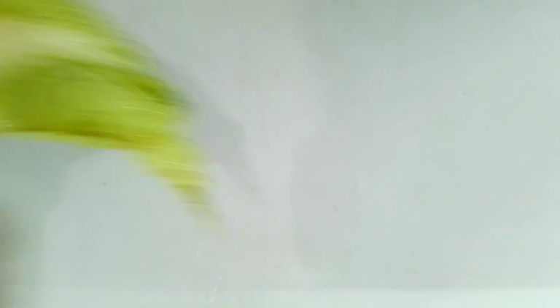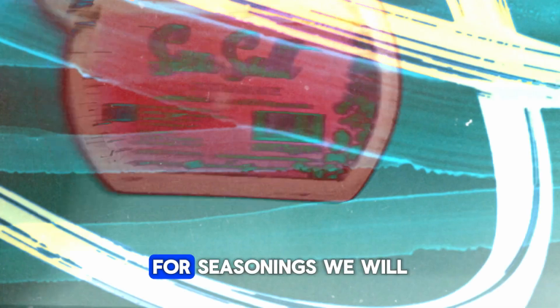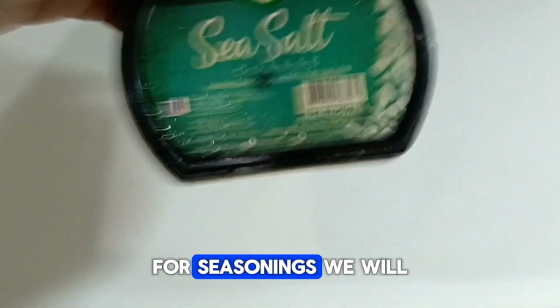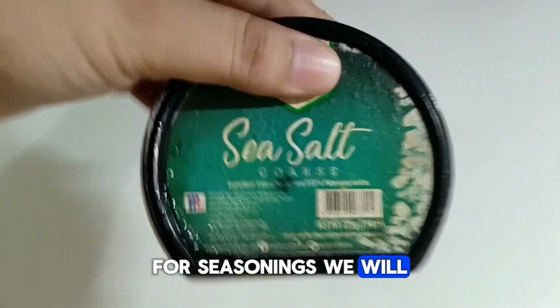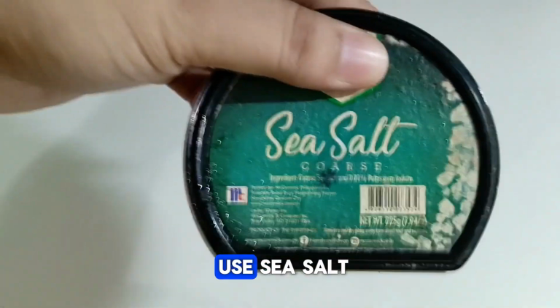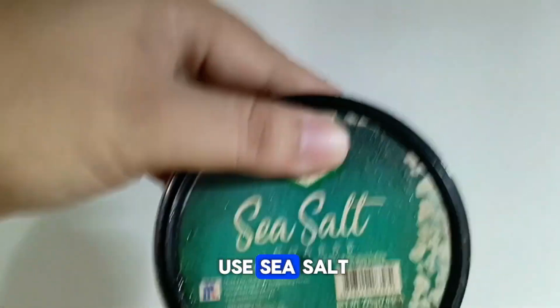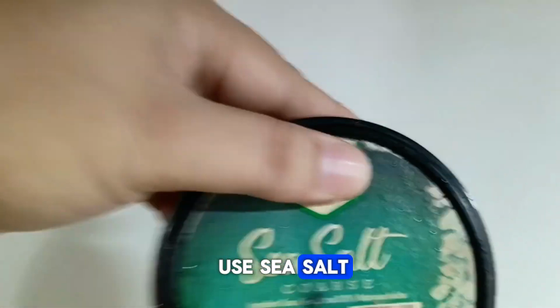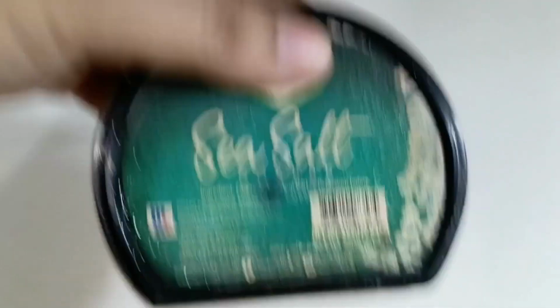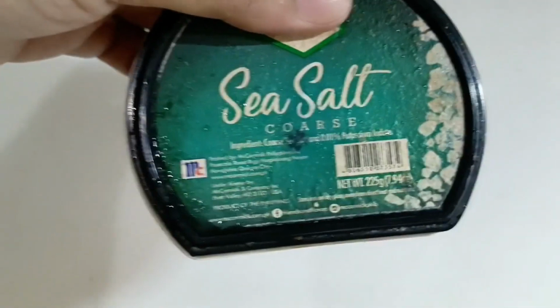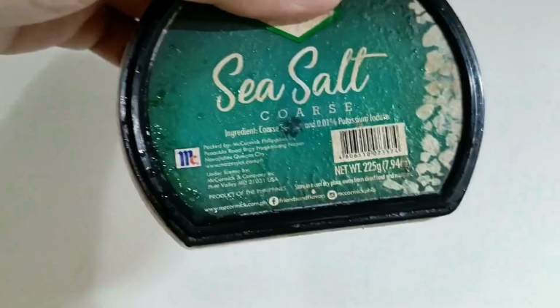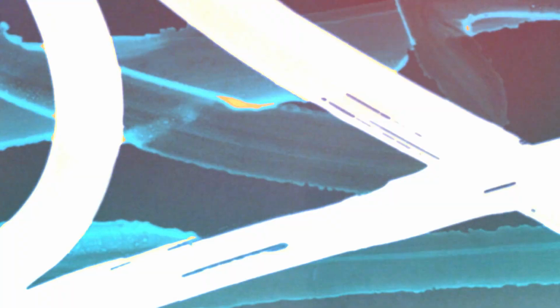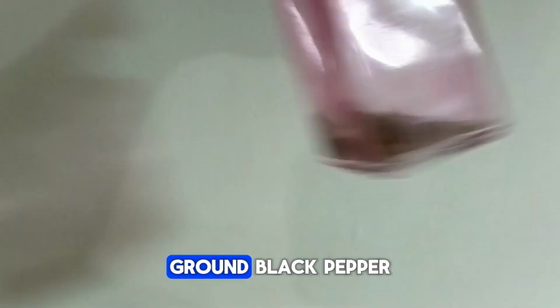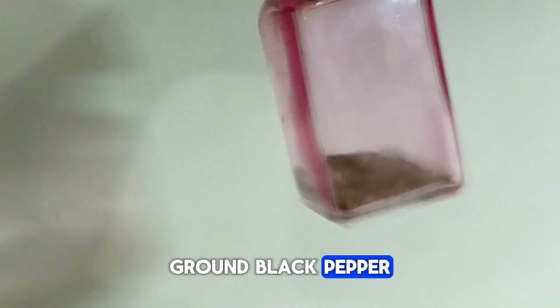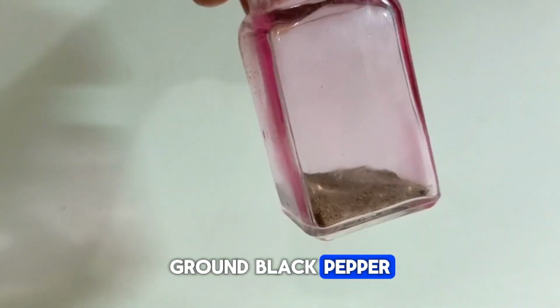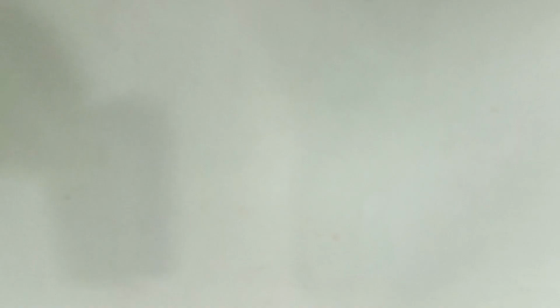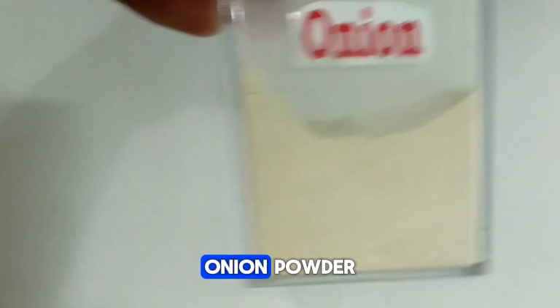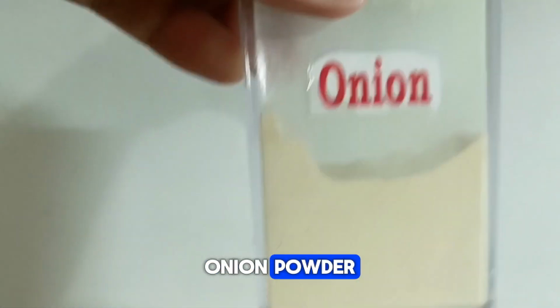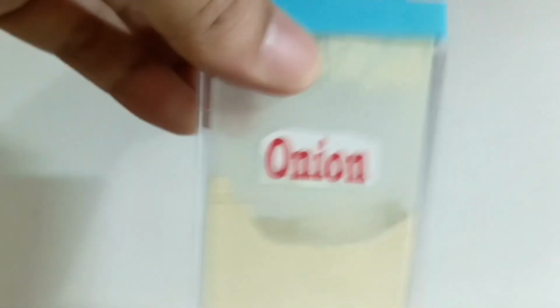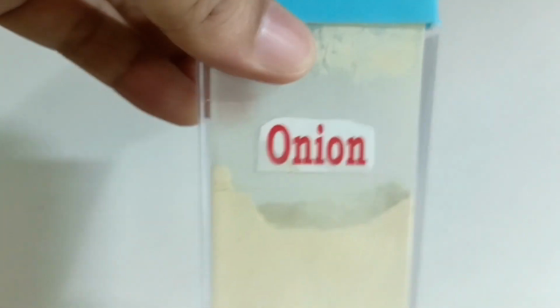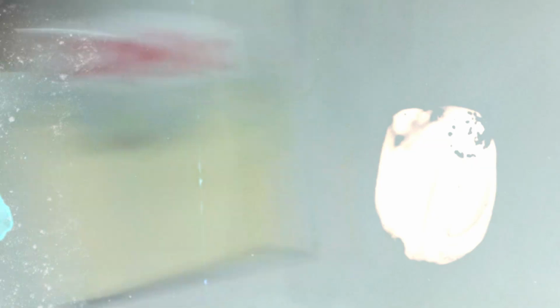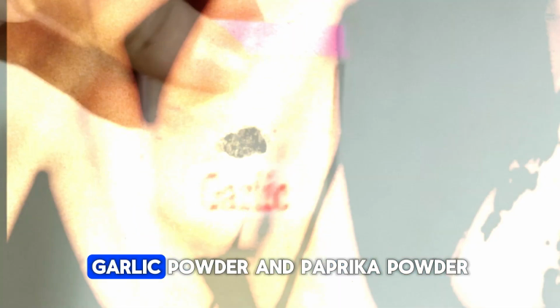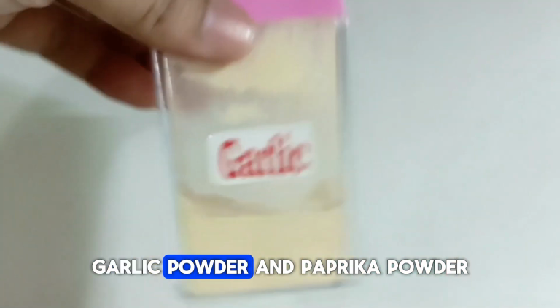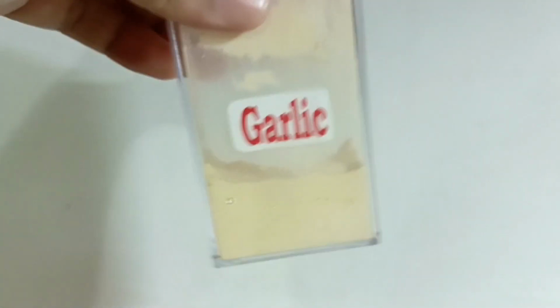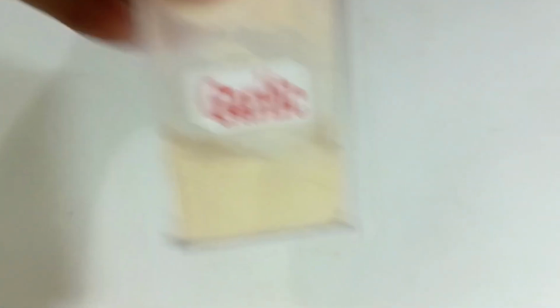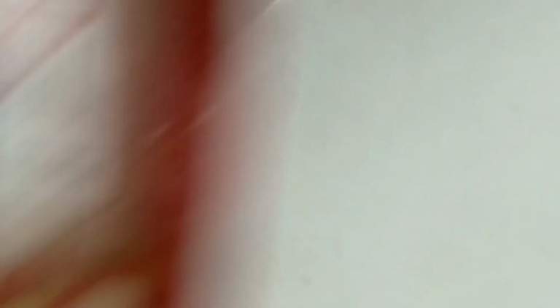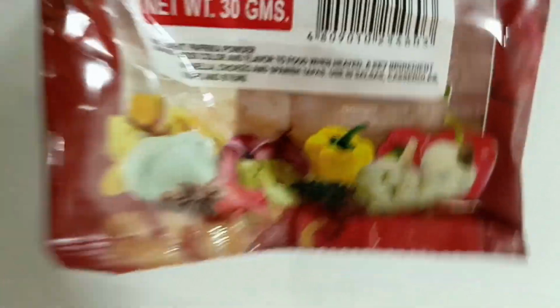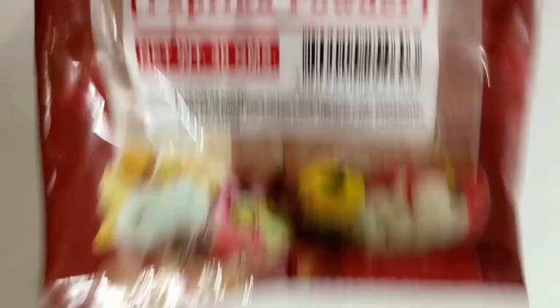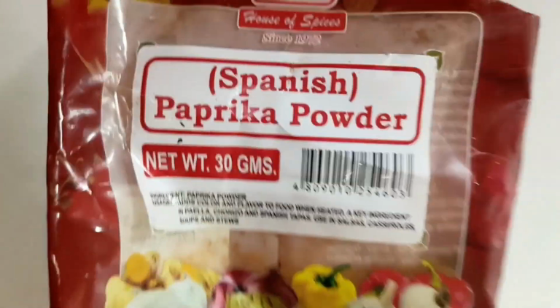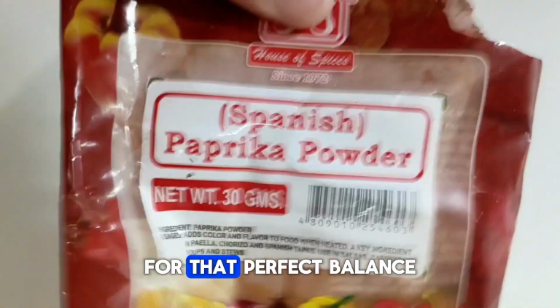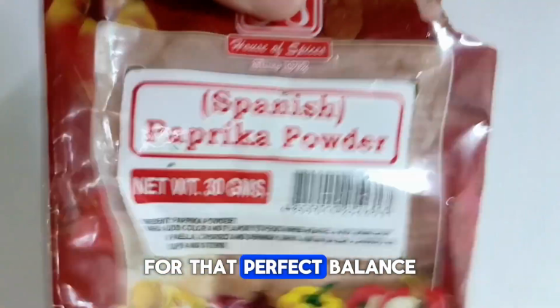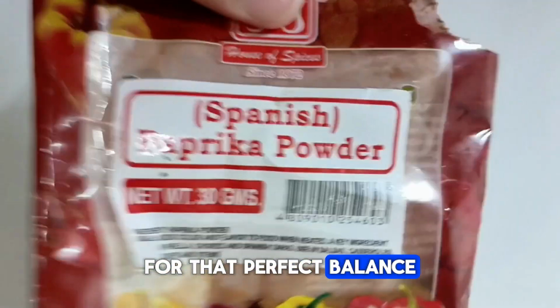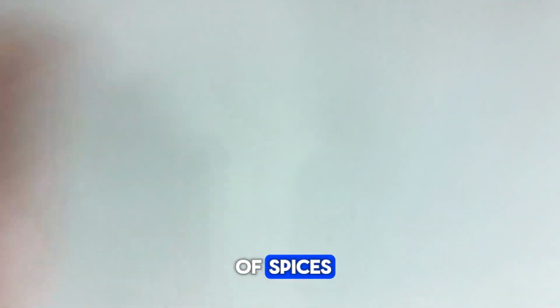For seasonings, we will use sea salt, ground black pepper, onion powder, garlic powder, and paprika powder for that perfect balance of spices.